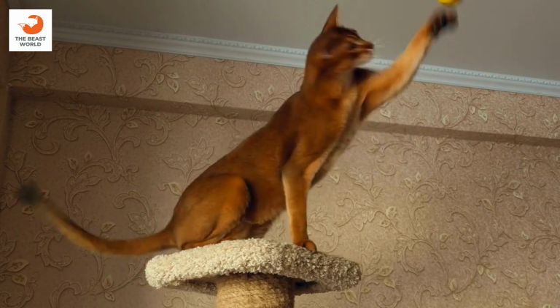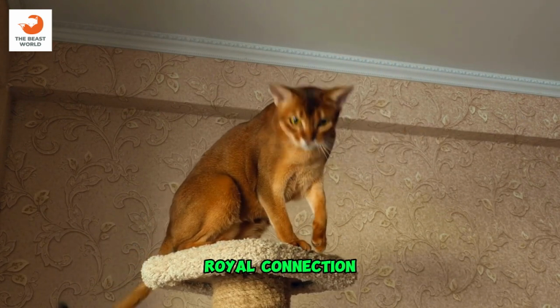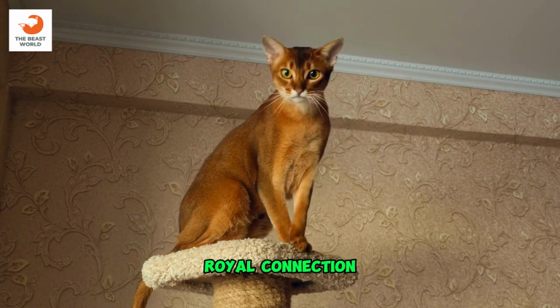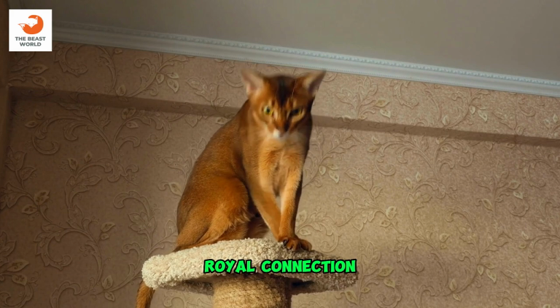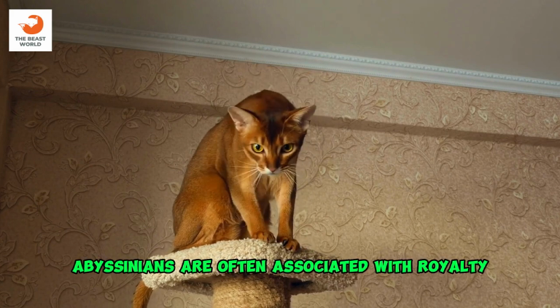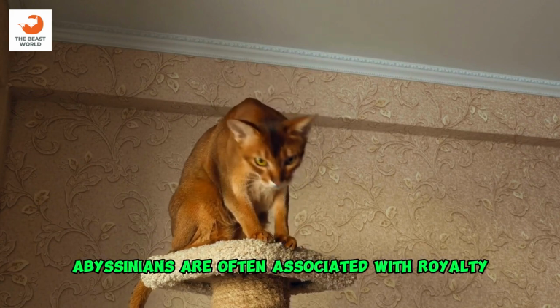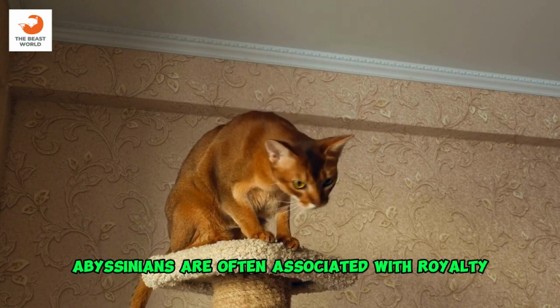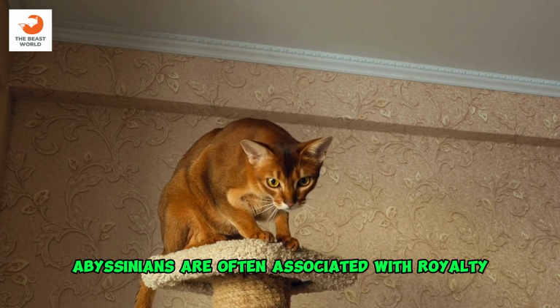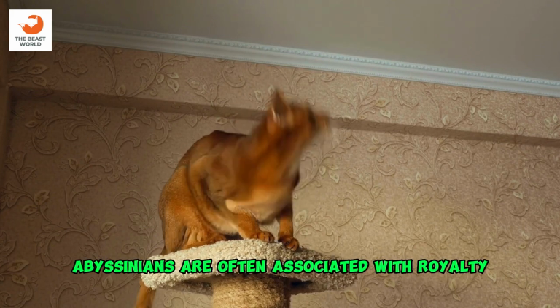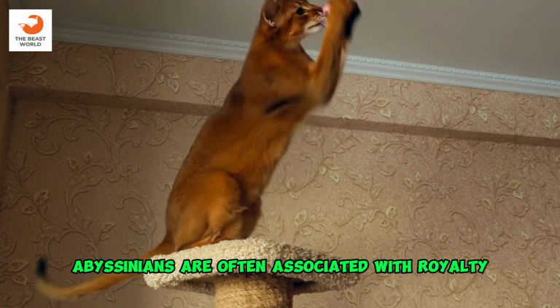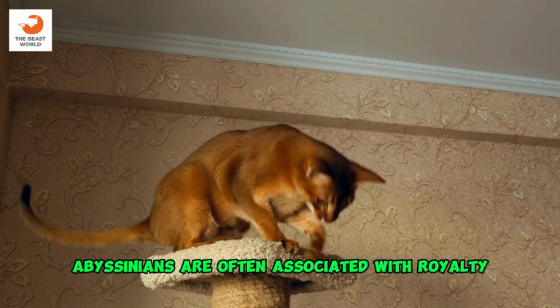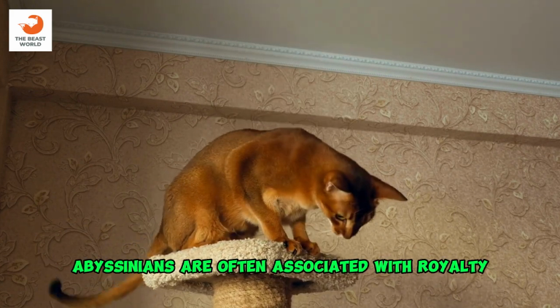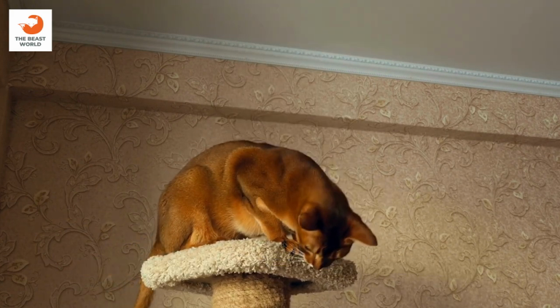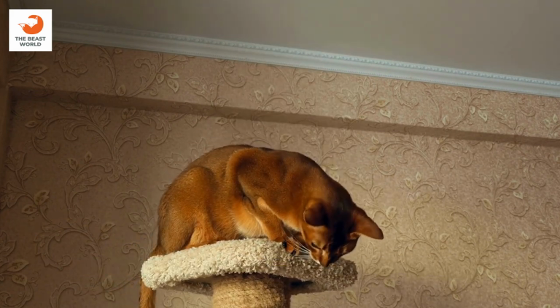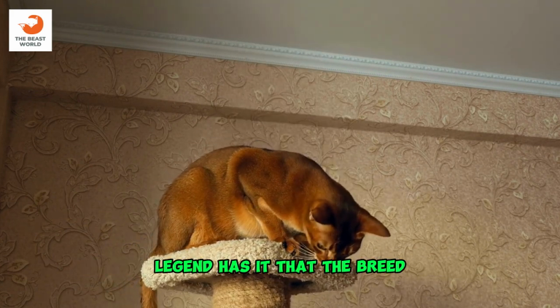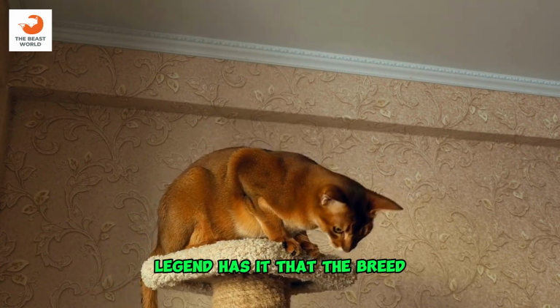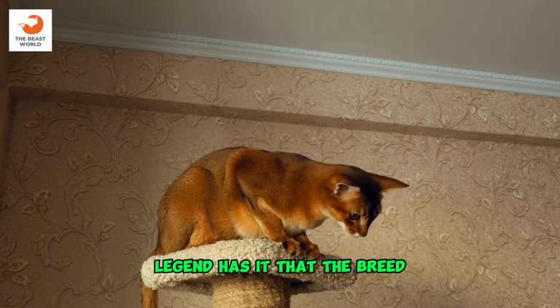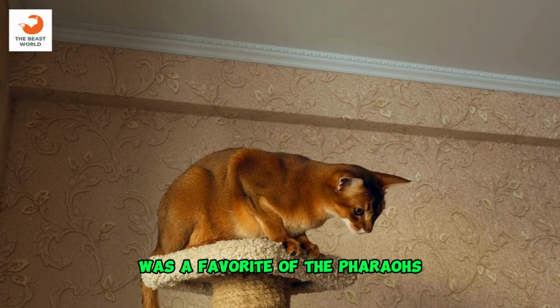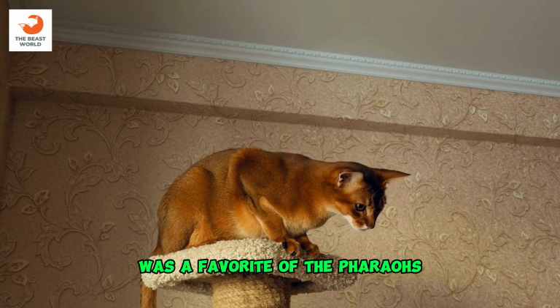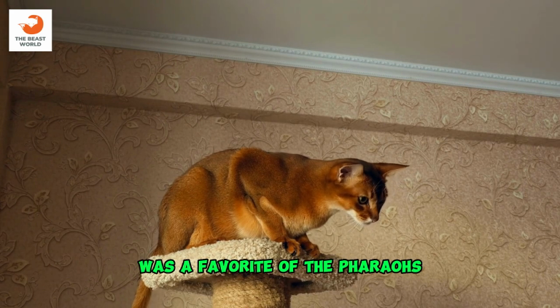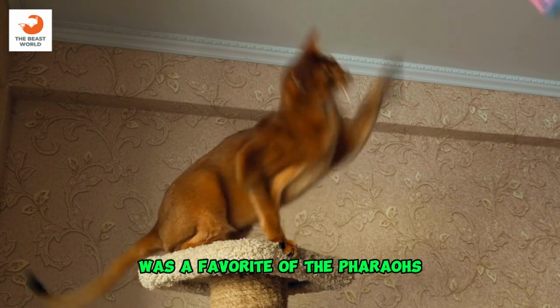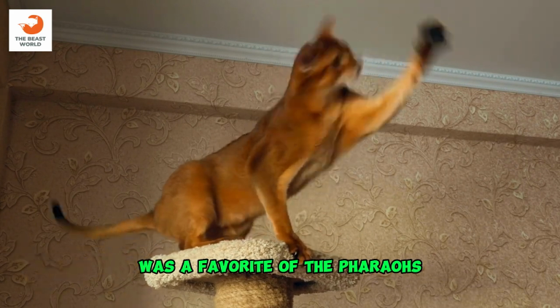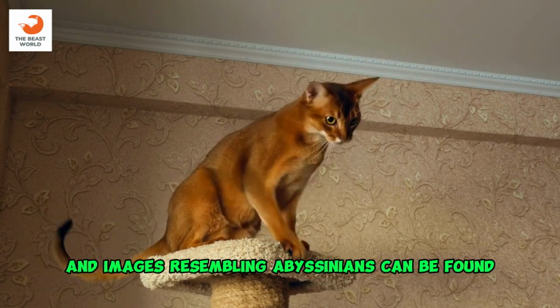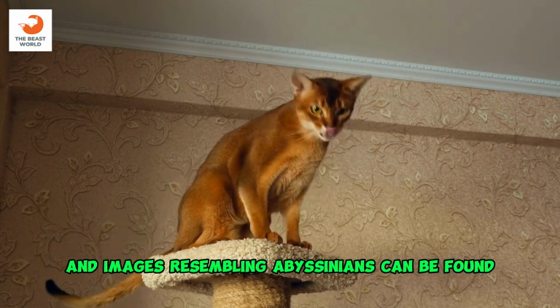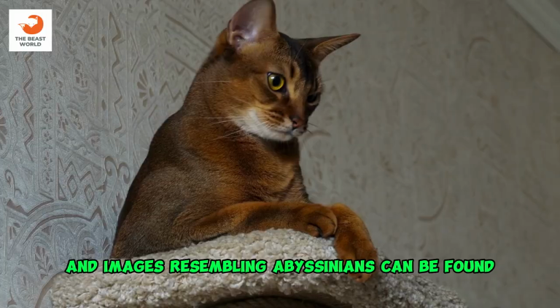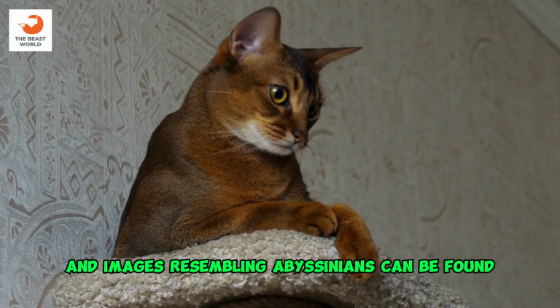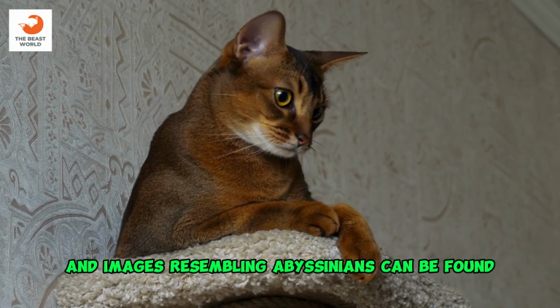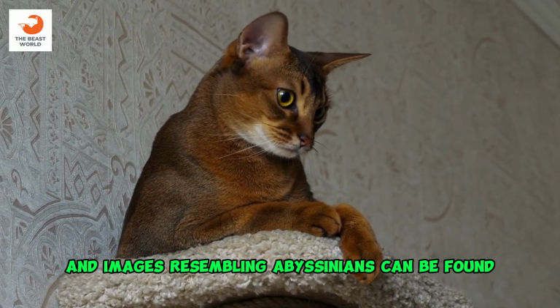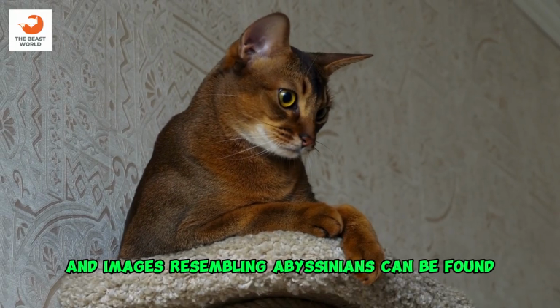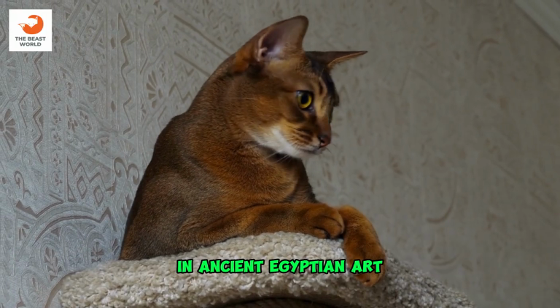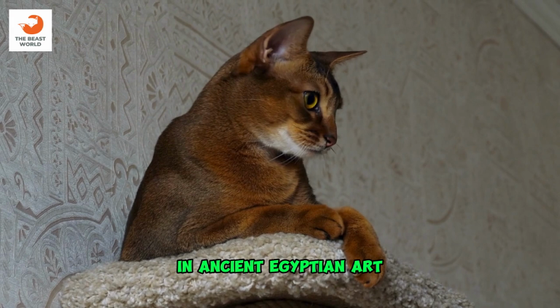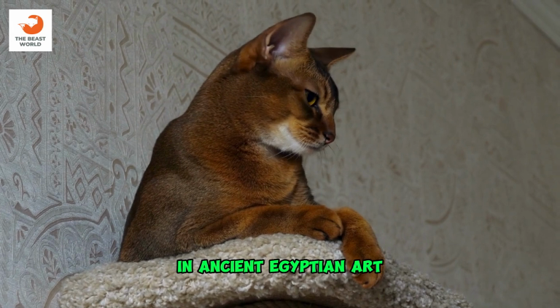Royal connection: Abyssinians are often associated with royalty. Legend has it that the breed was a favorite of the pharaohs, and images resembling Abyssinians can be found in ancient Egyptian art.